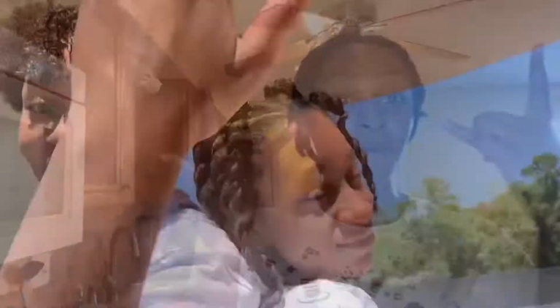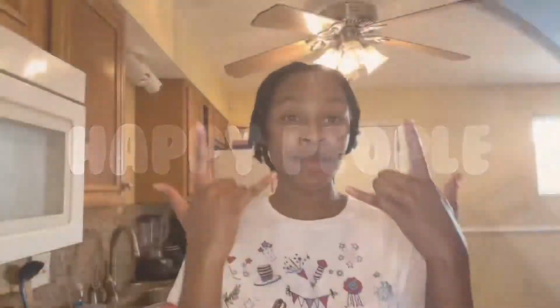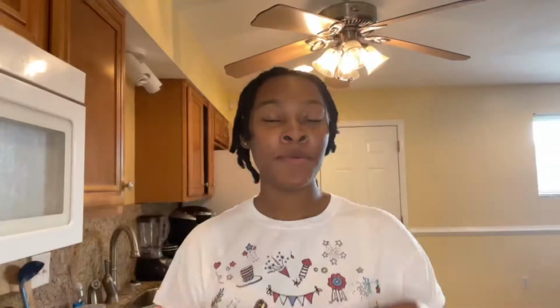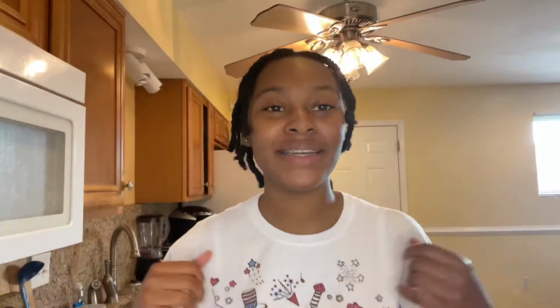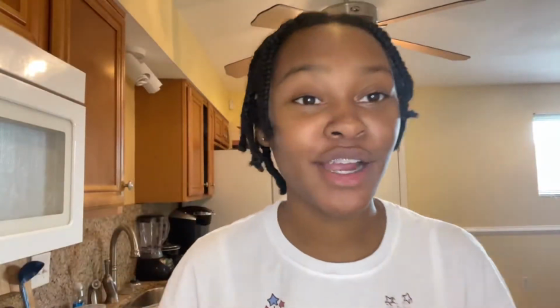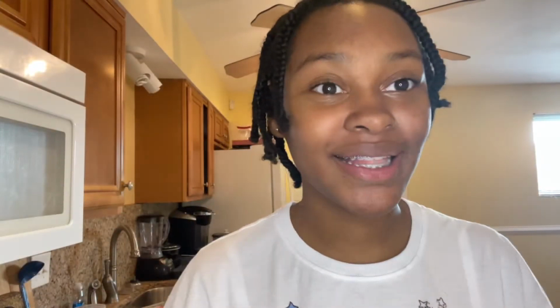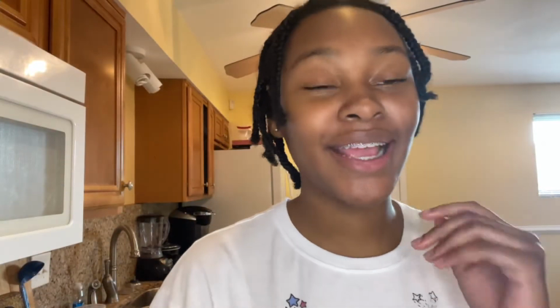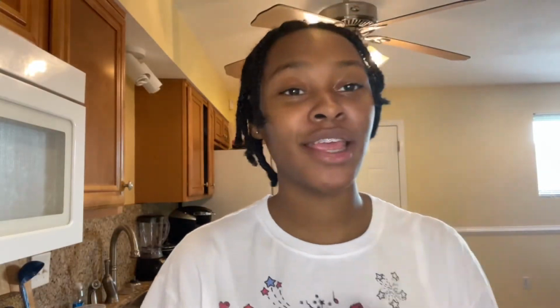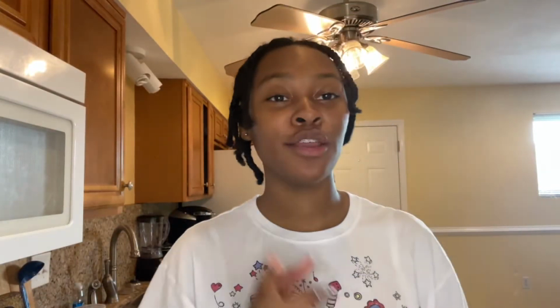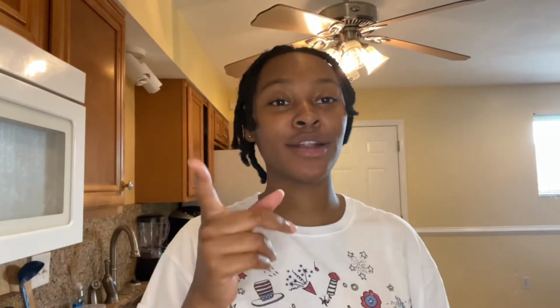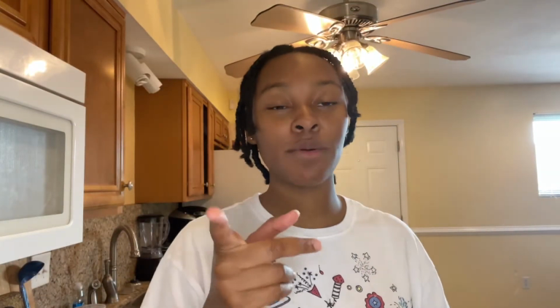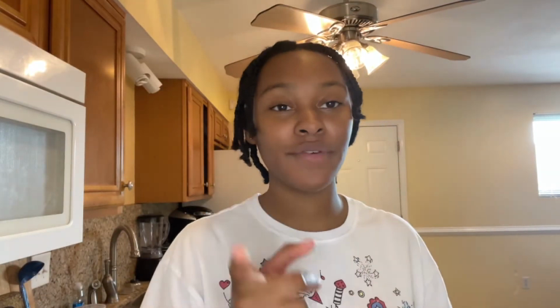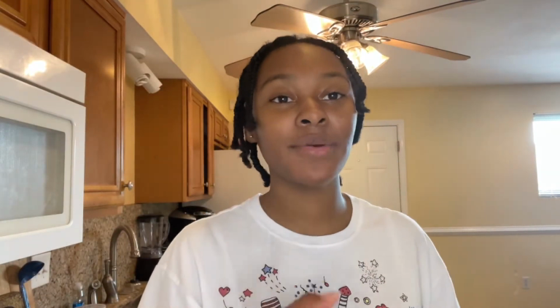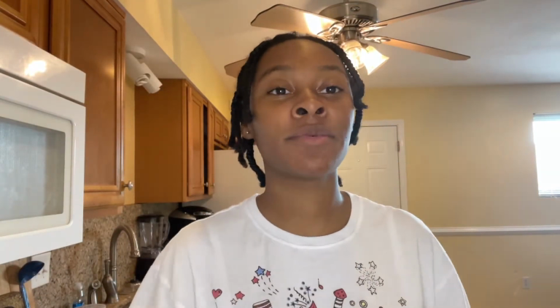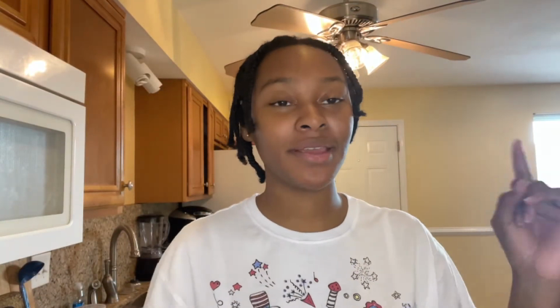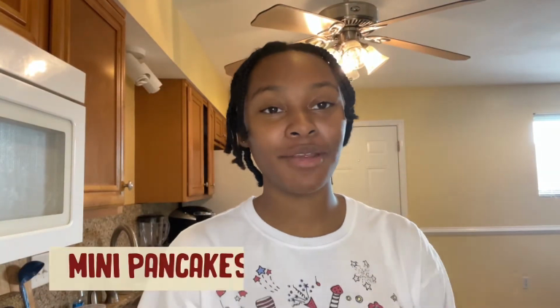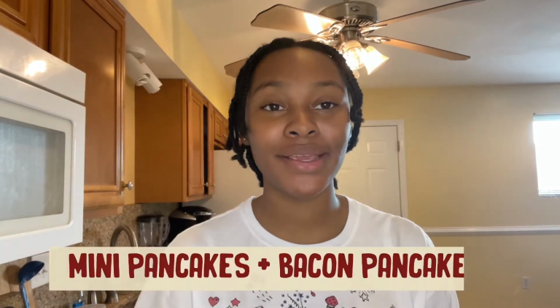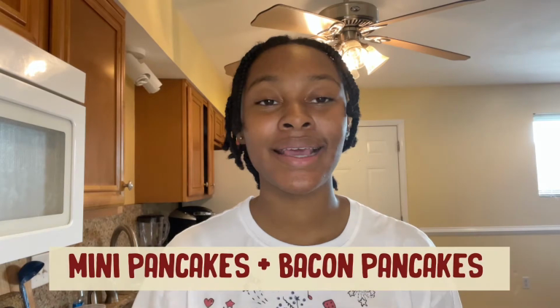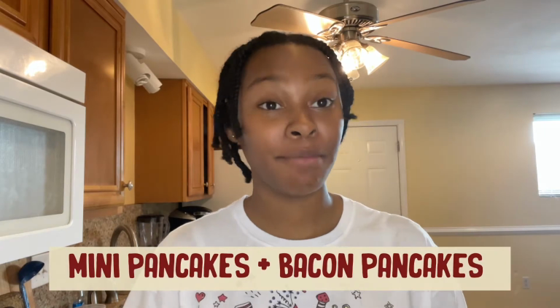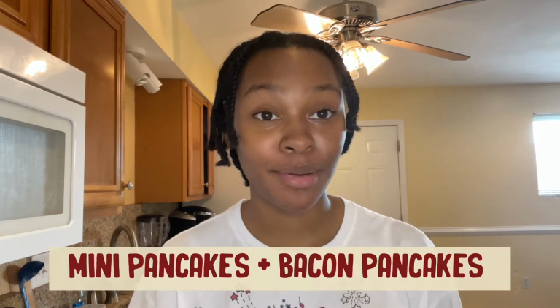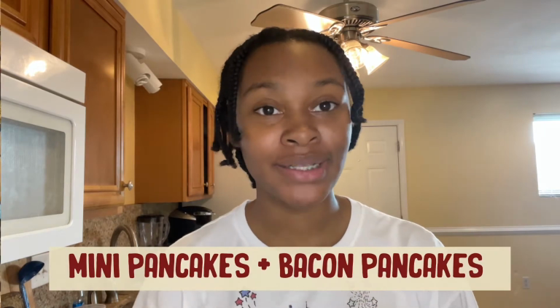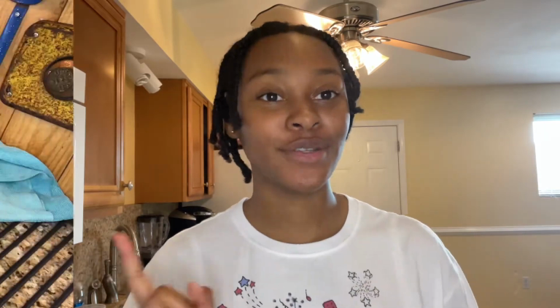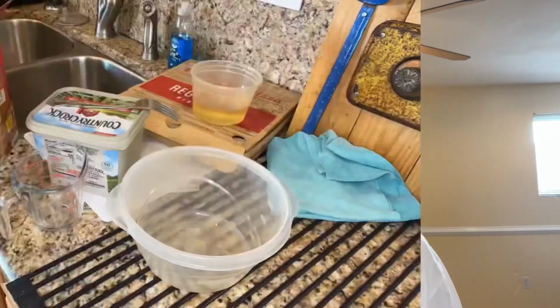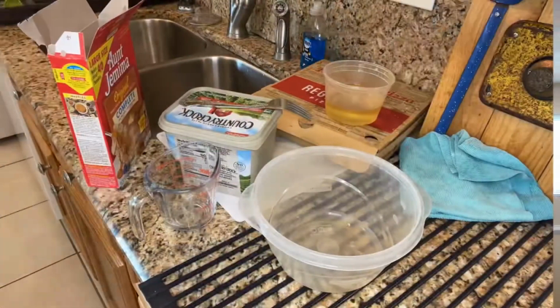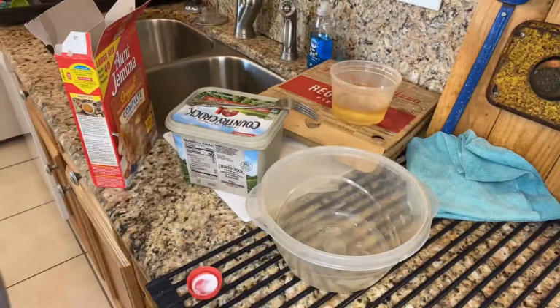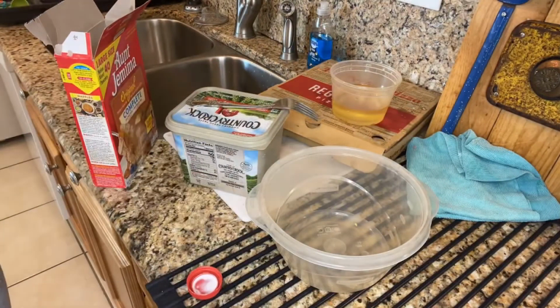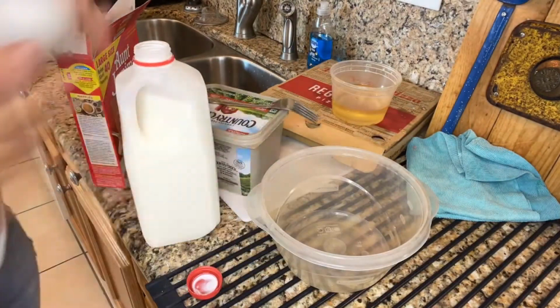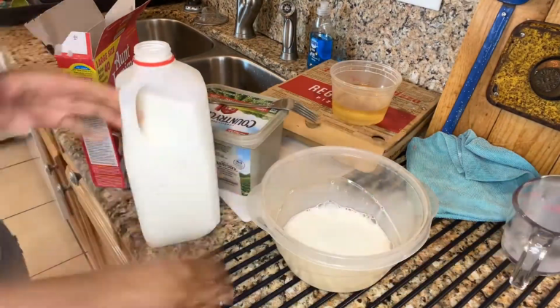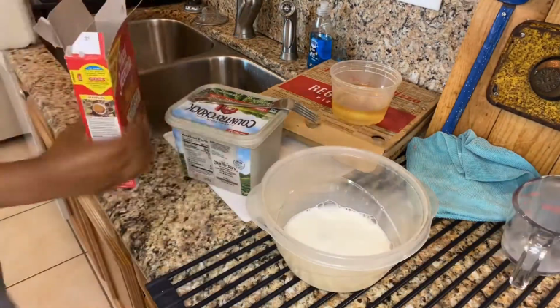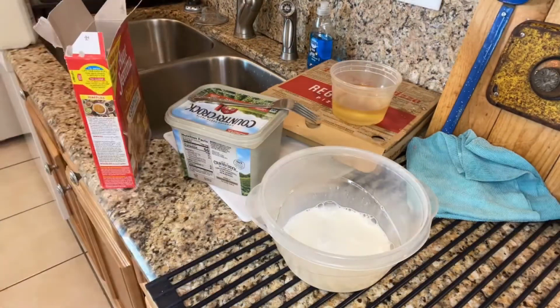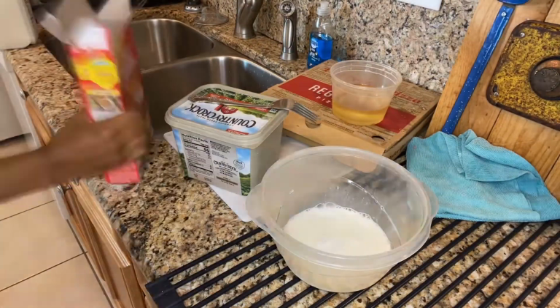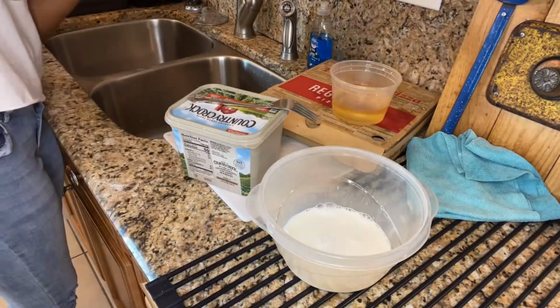What's up heavy people, it's your girl Kyla and today you got a two-in-one video because I'm gonna be making mini pancakes and bacon pancakes, so let's get into it.